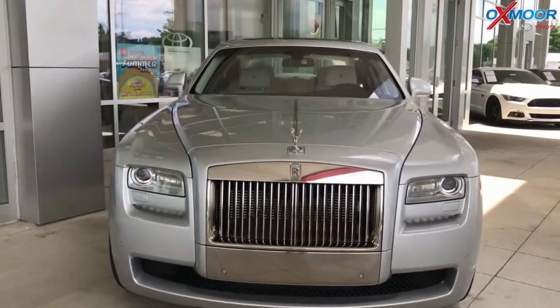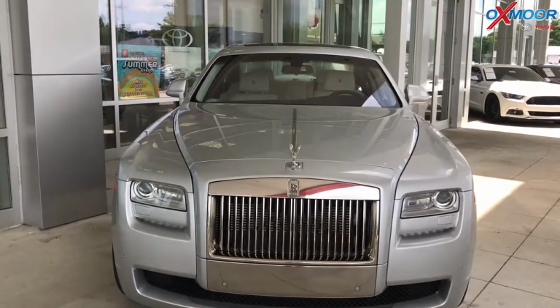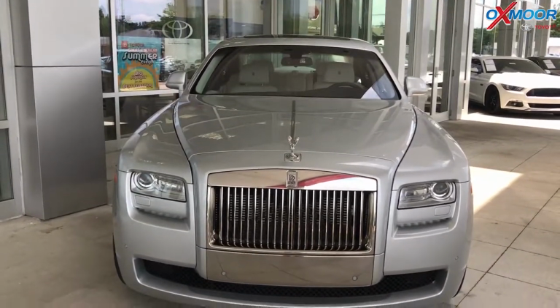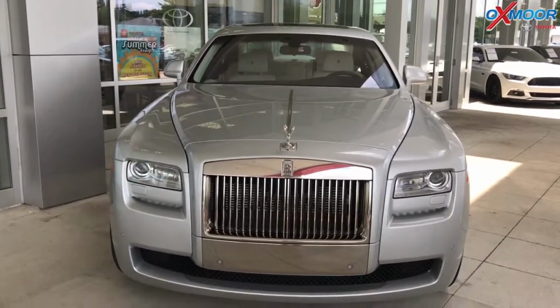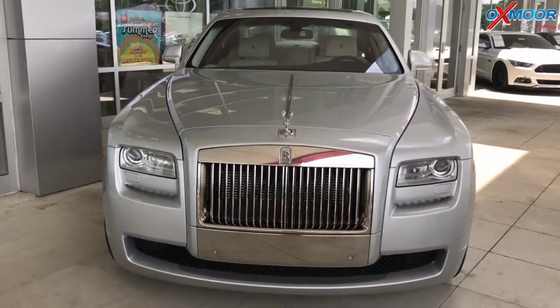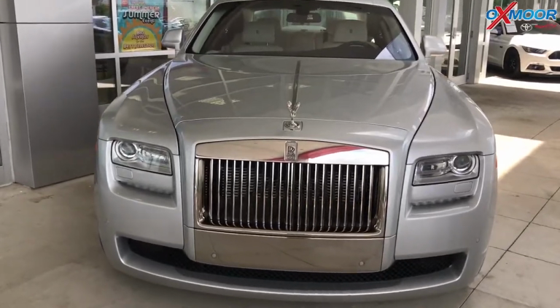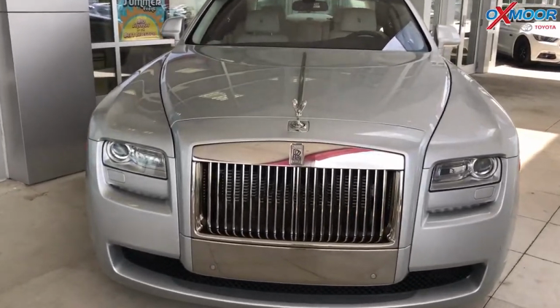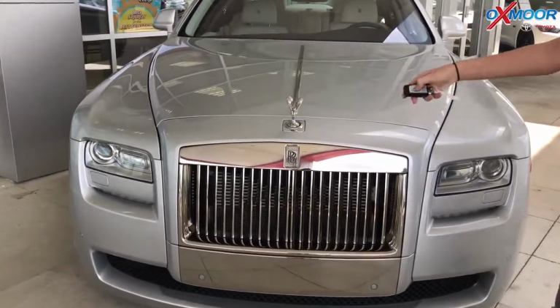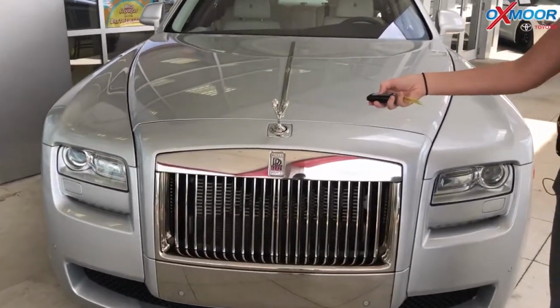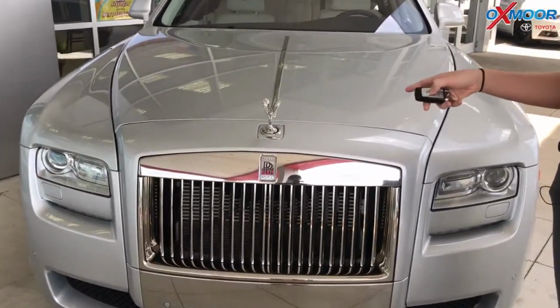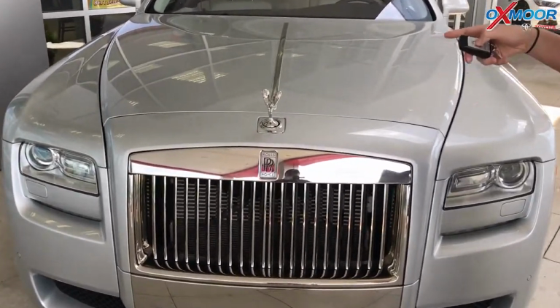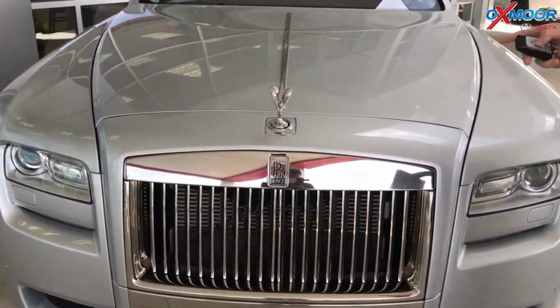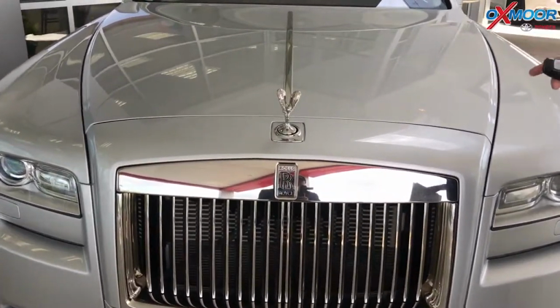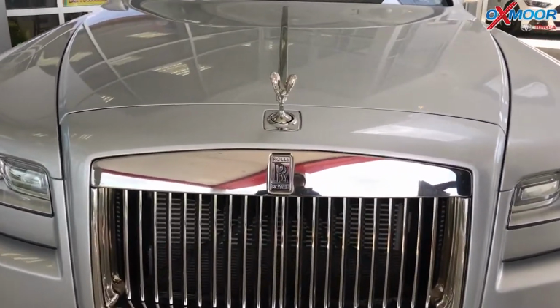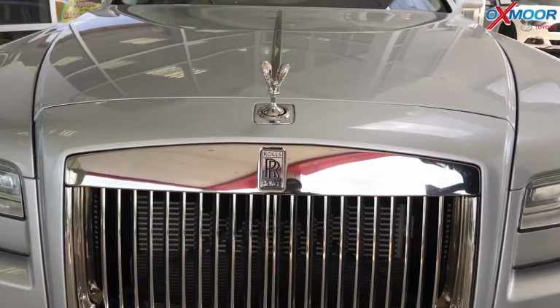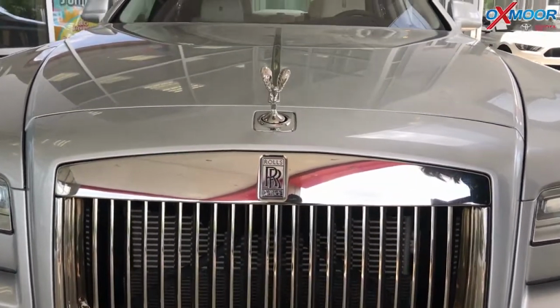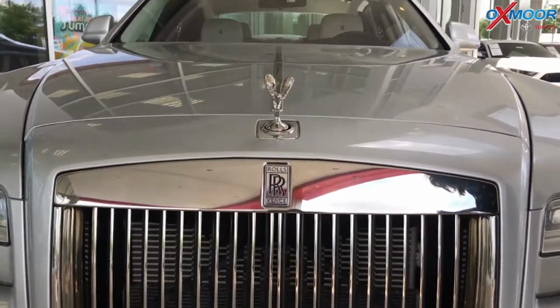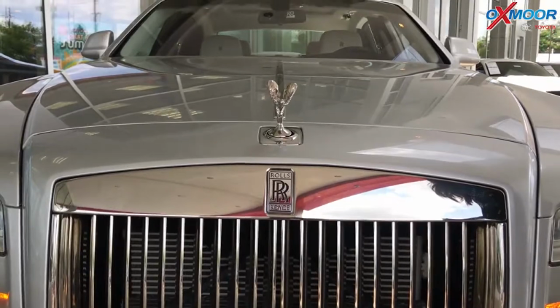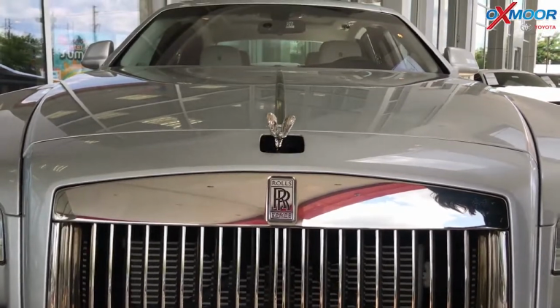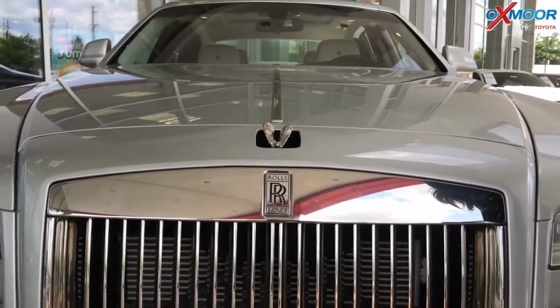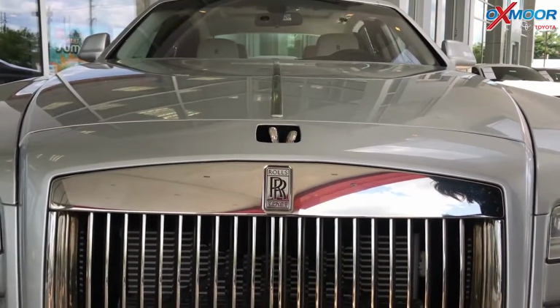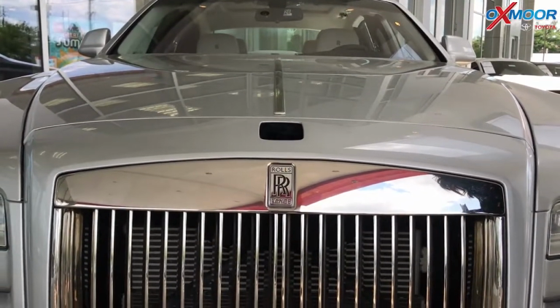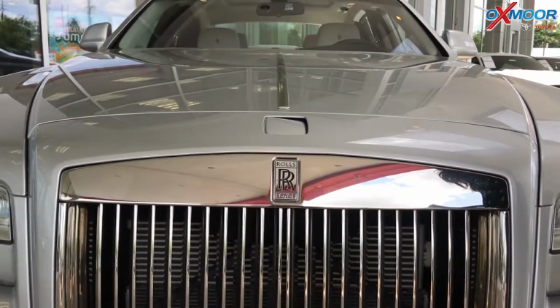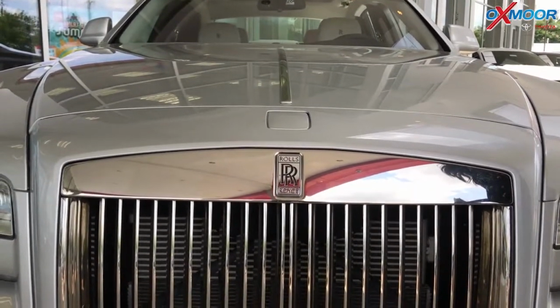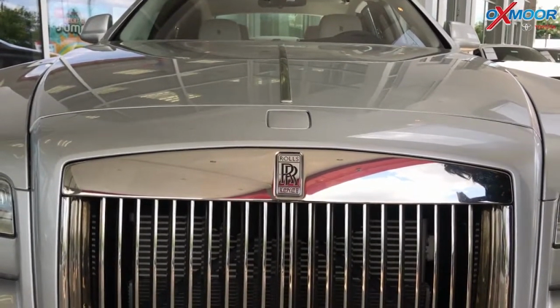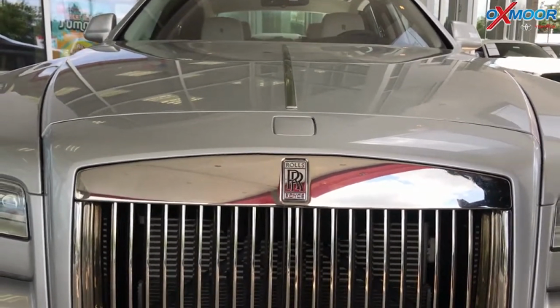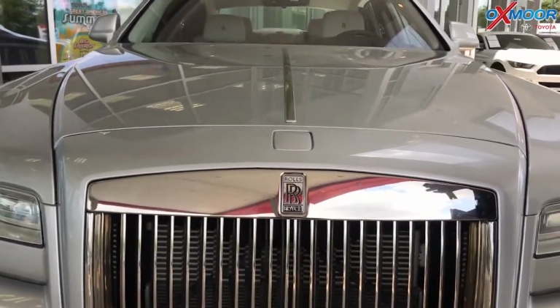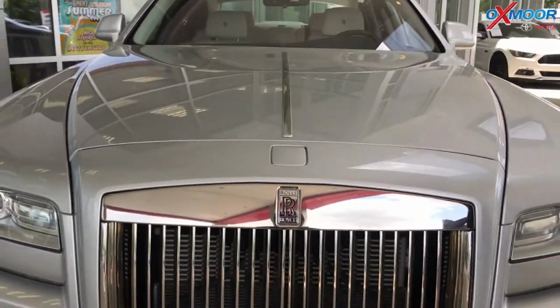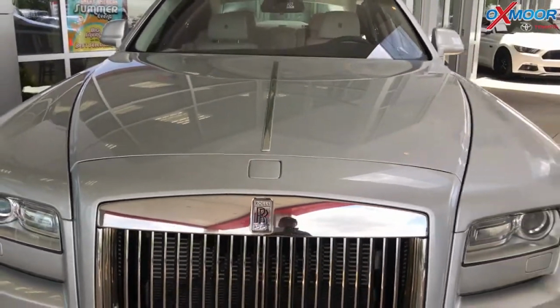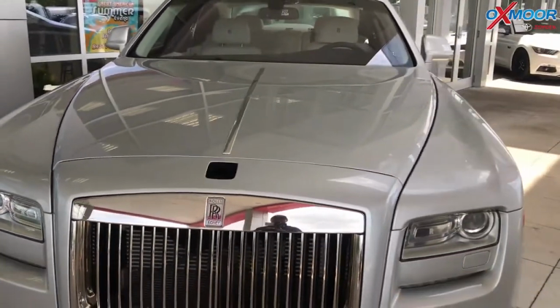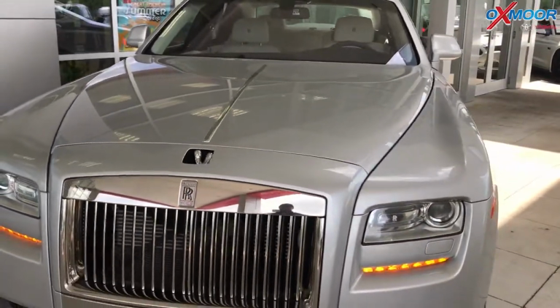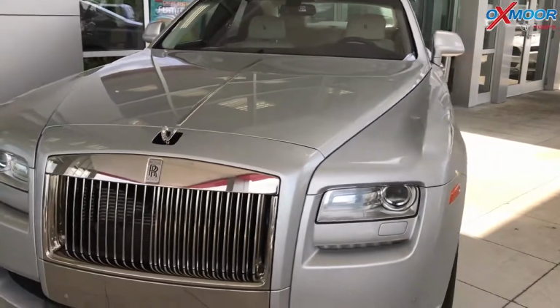The first one I want to show you is this right here. This is actually a $10,000 feature. When you lock the car it goes down so that nobody will steal that. But let's go ahead and unlock it again.